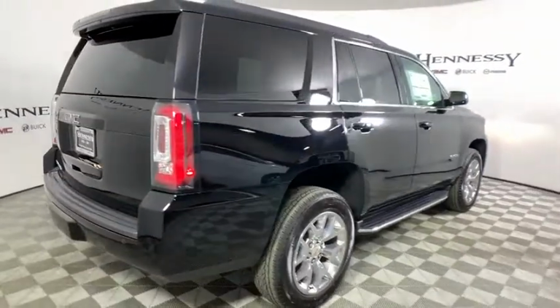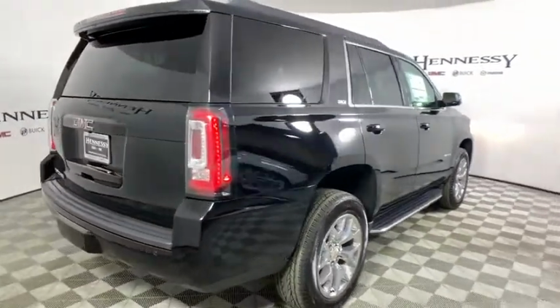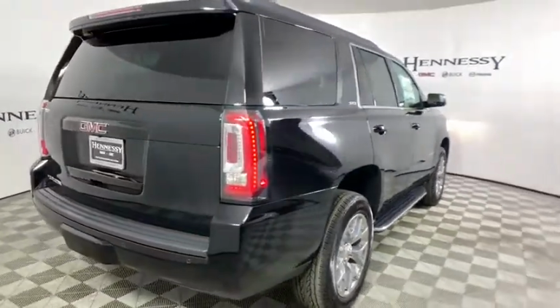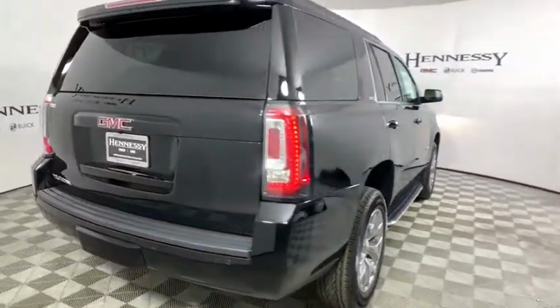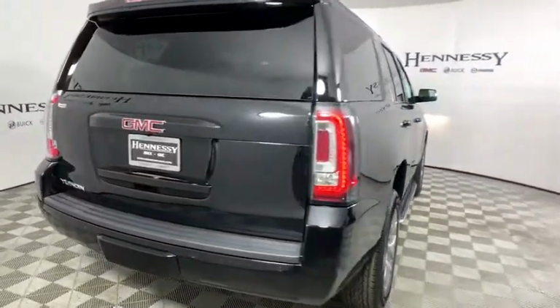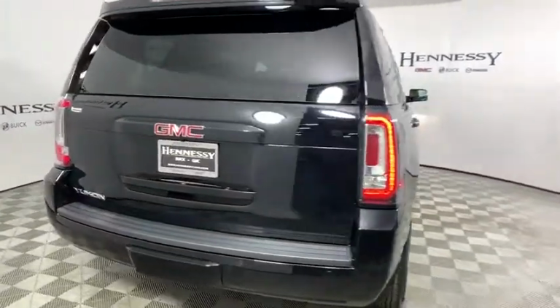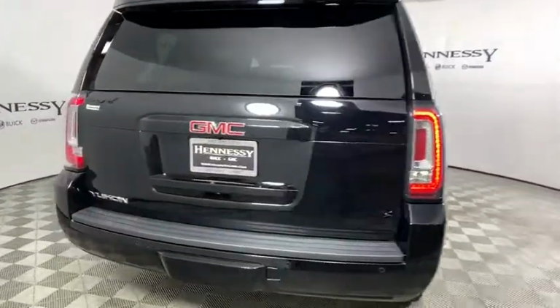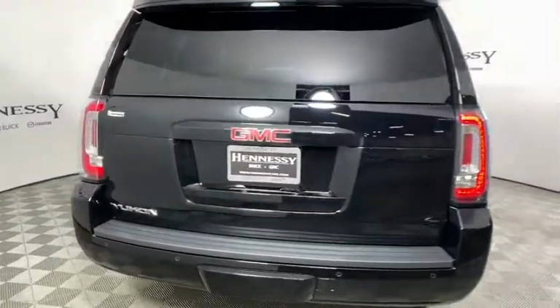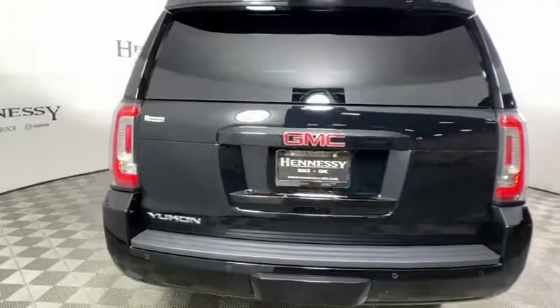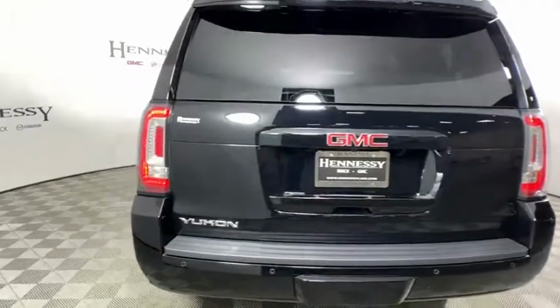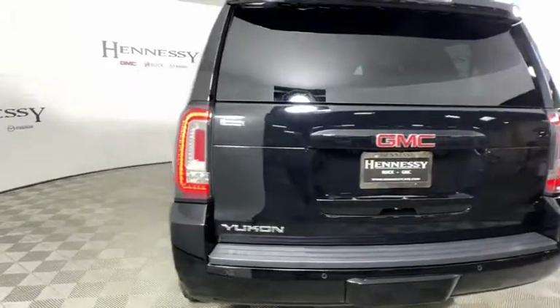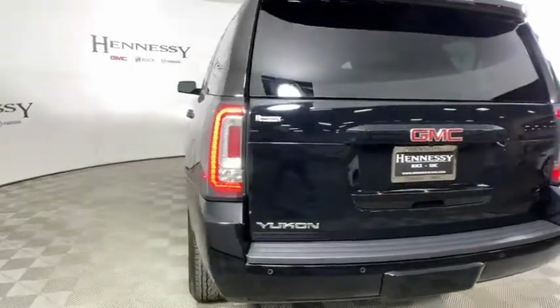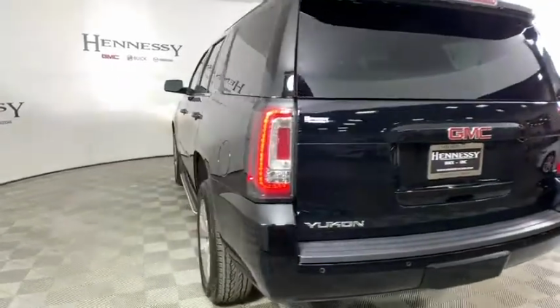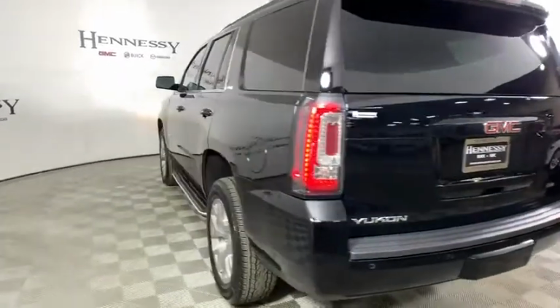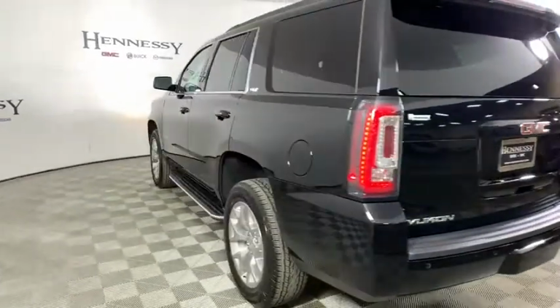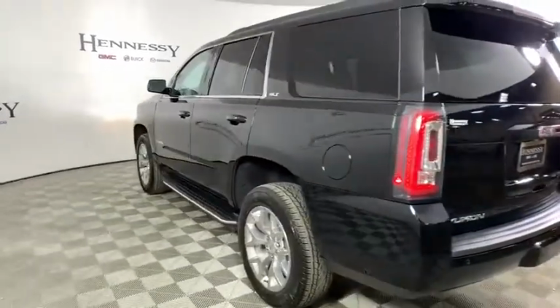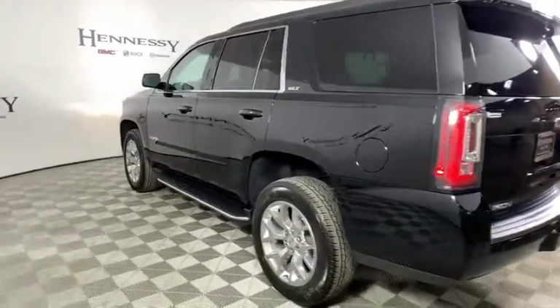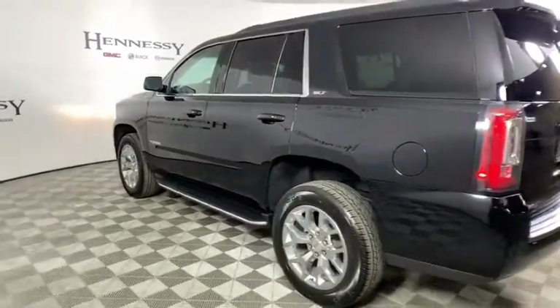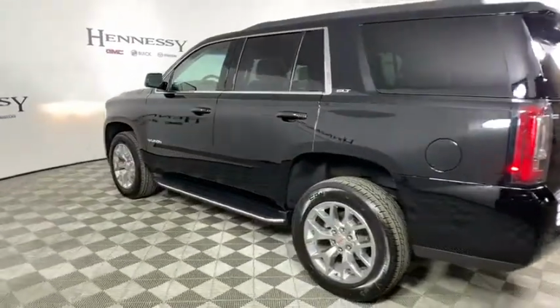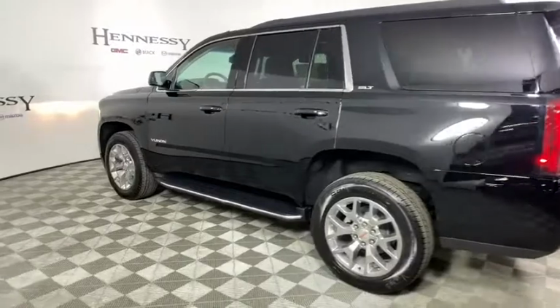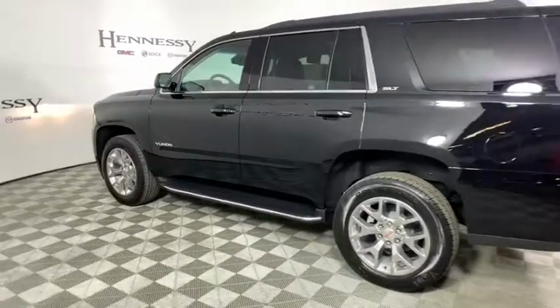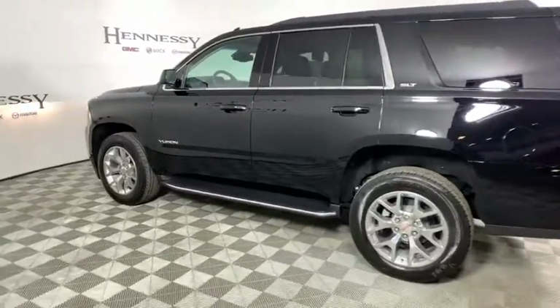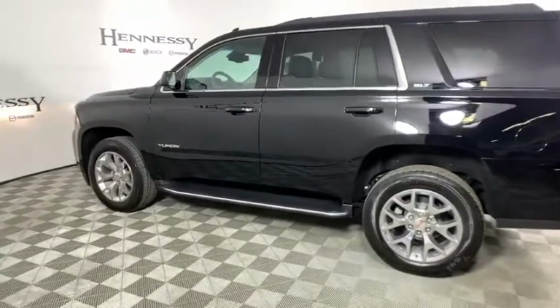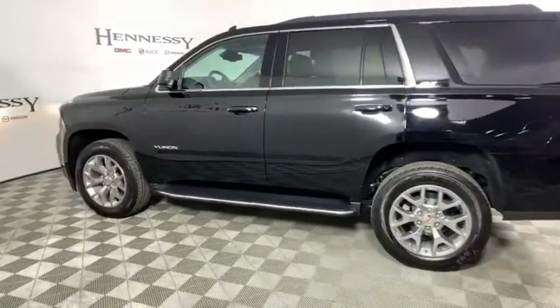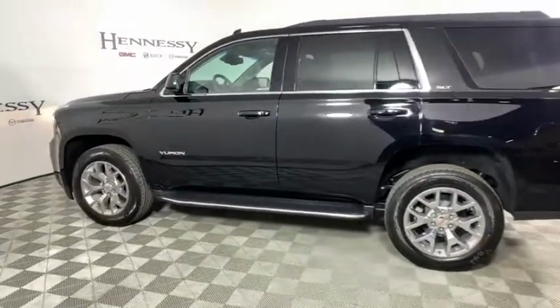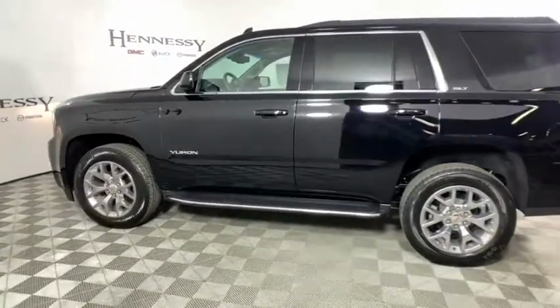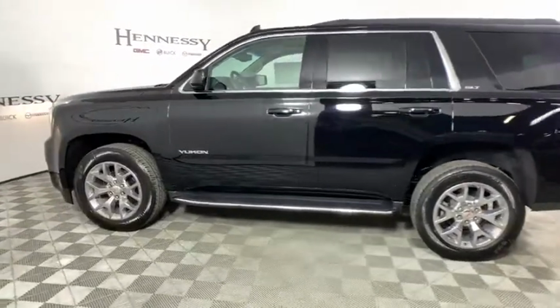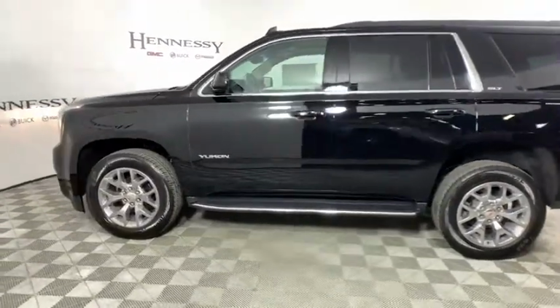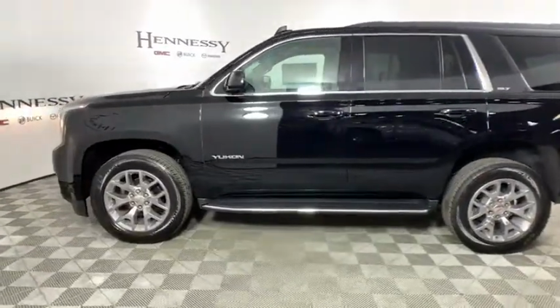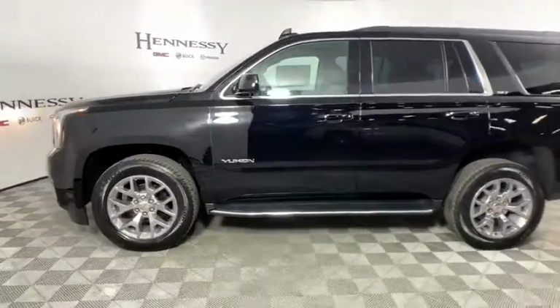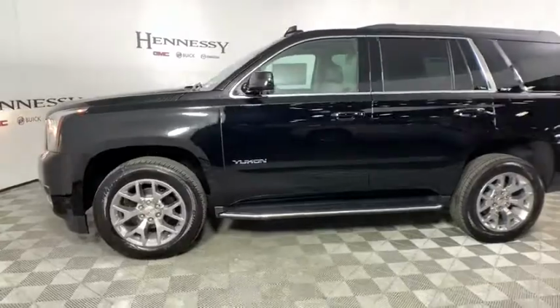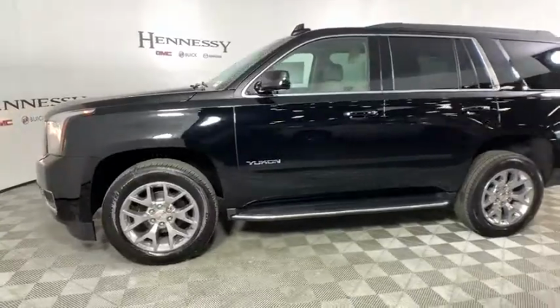Here are some of this vehicle's great options: Bose sound system, power liftgate, traction control, power passenger seat, dual airbags, power steering, alloy wheels, four-wheel disc brakes, and auto-dimming rearview mirror.